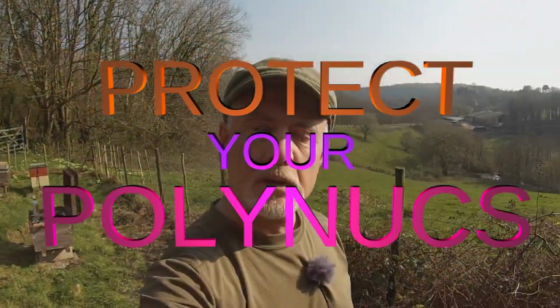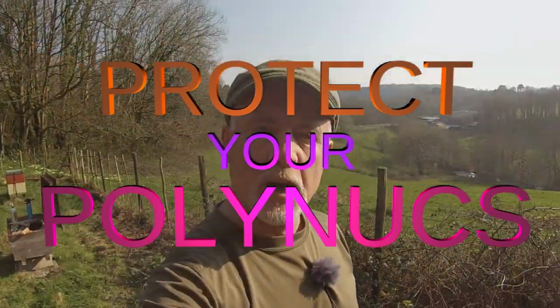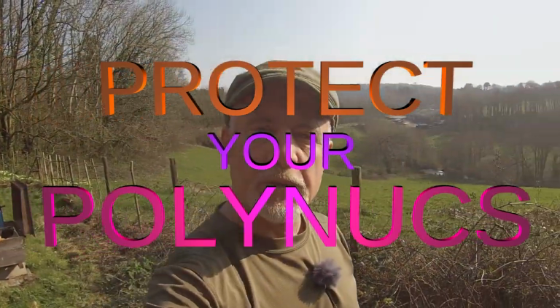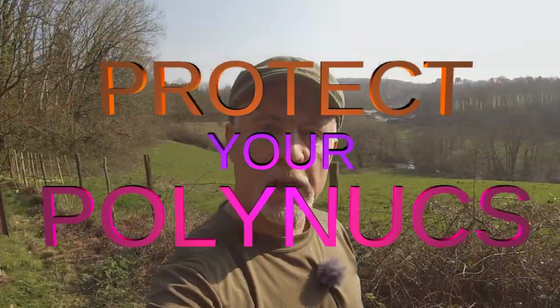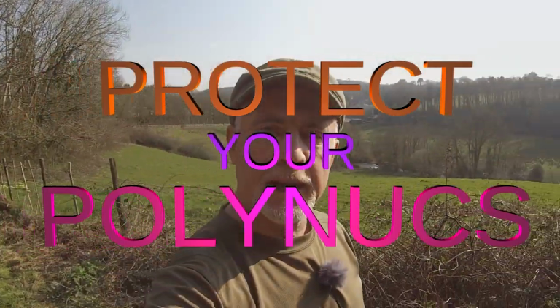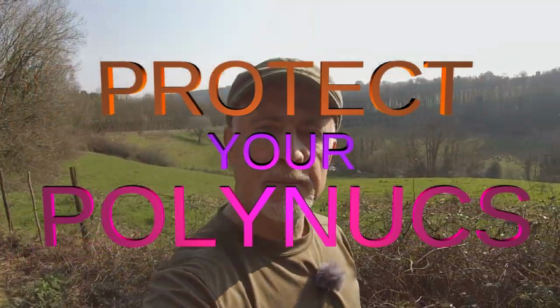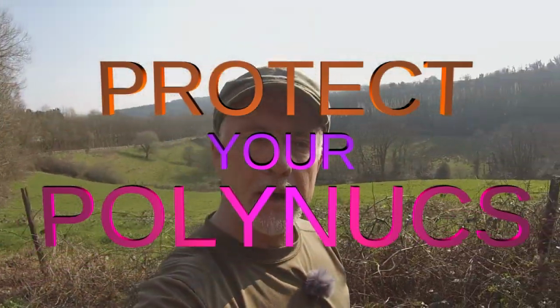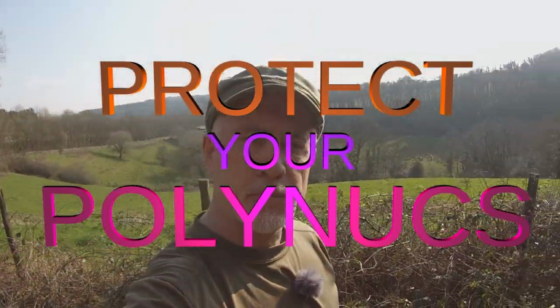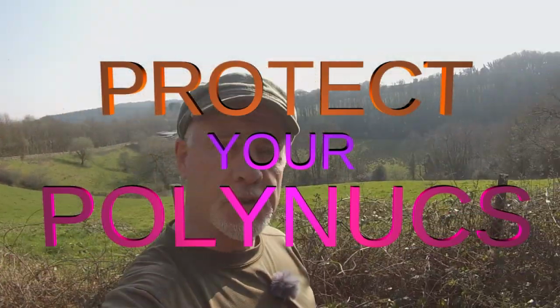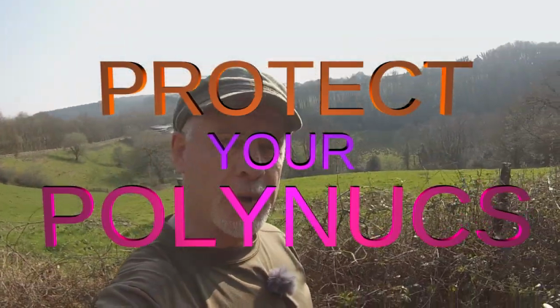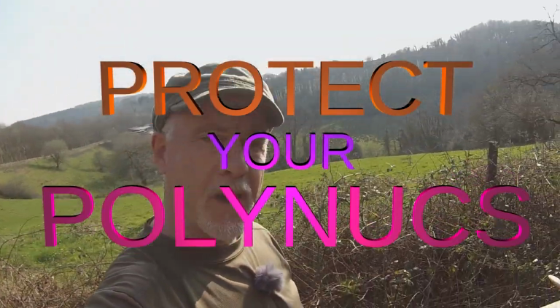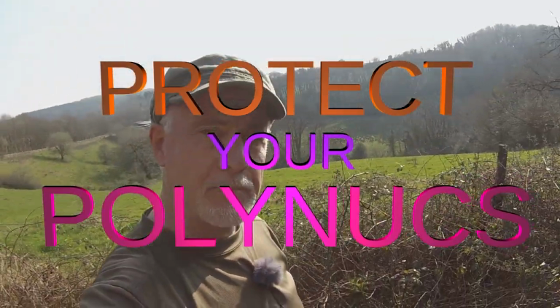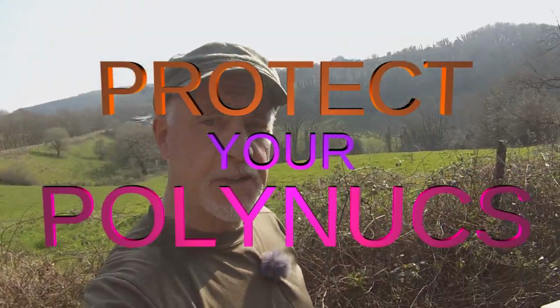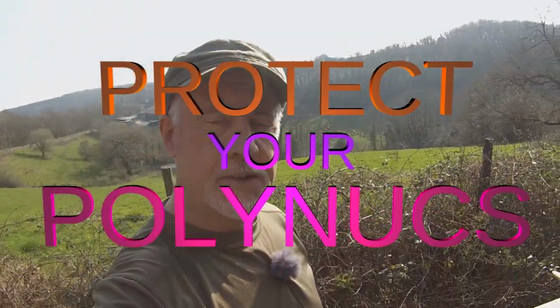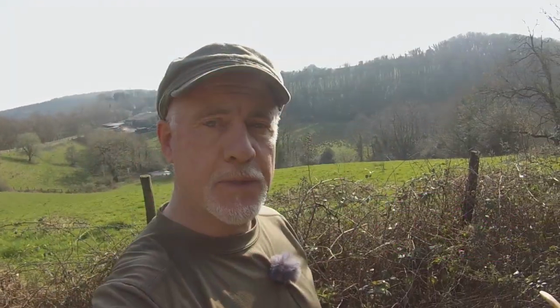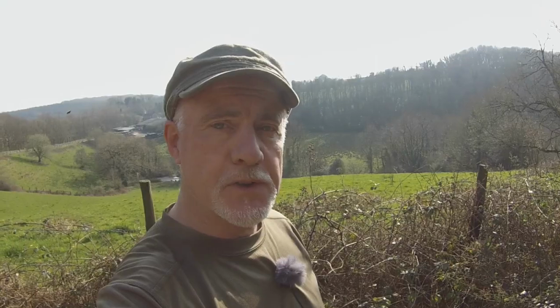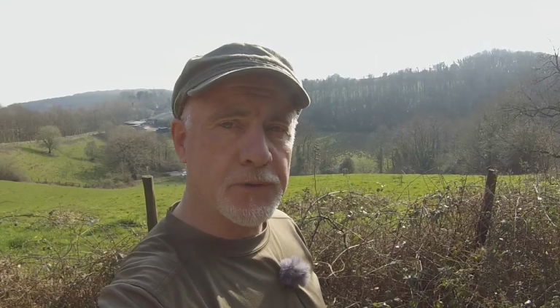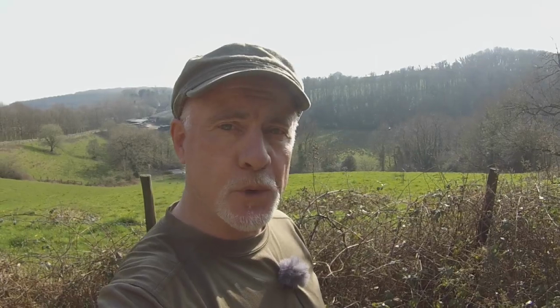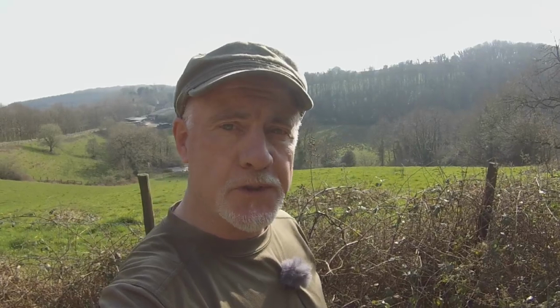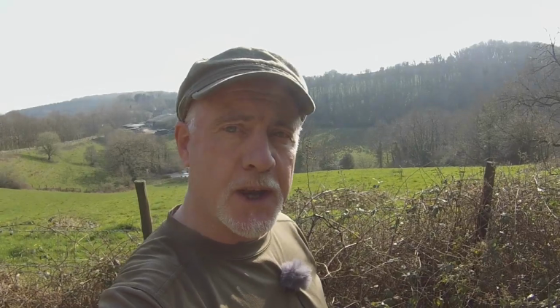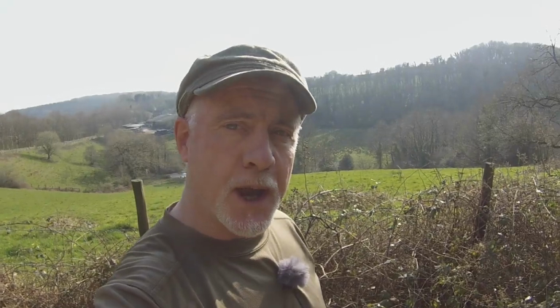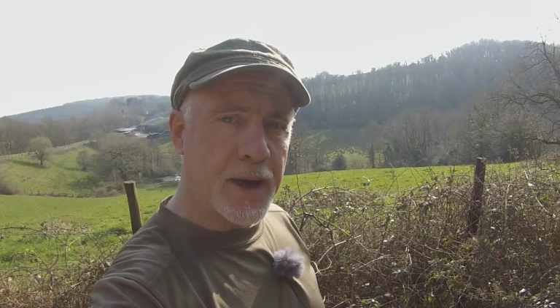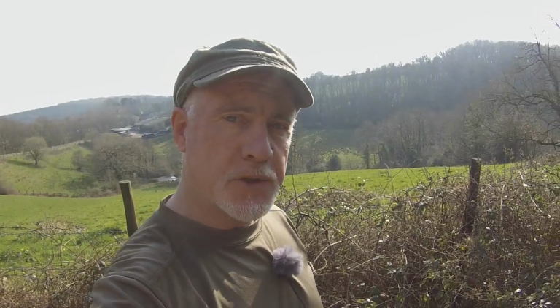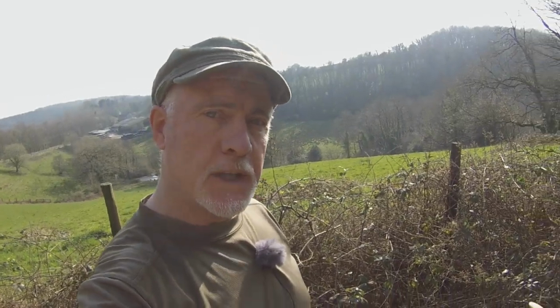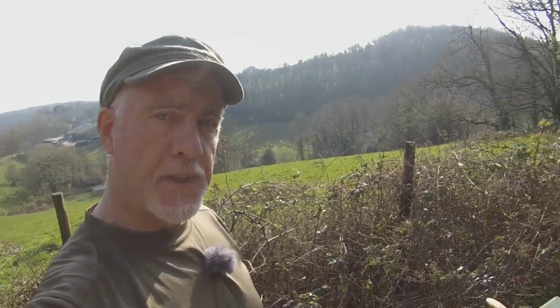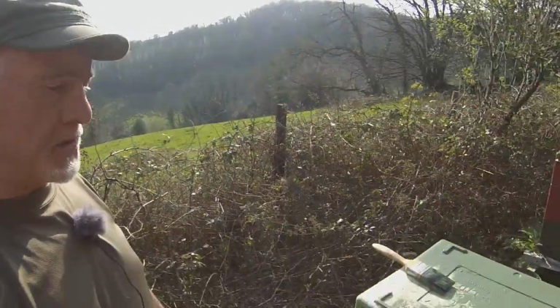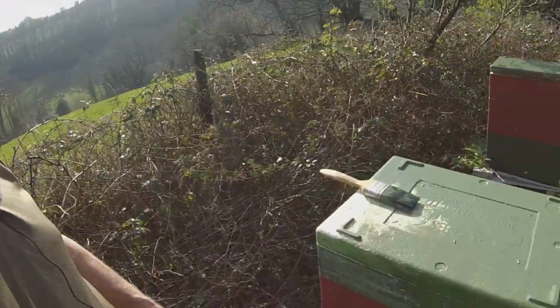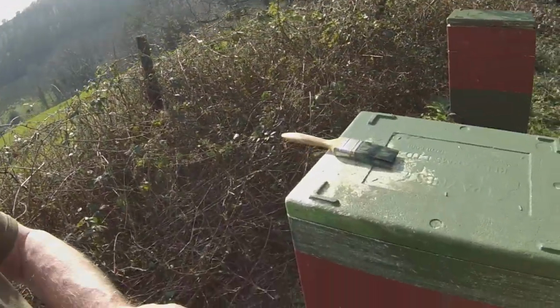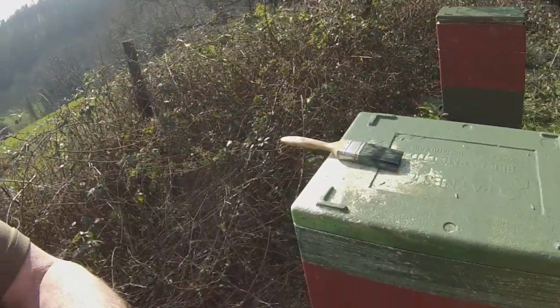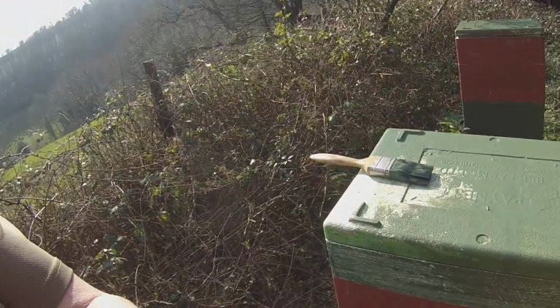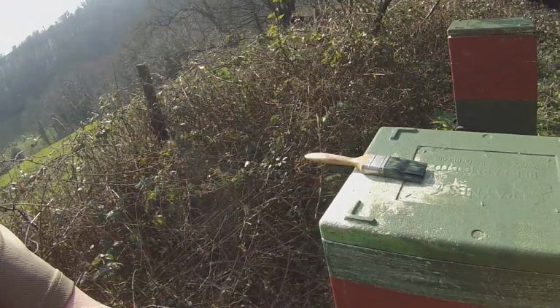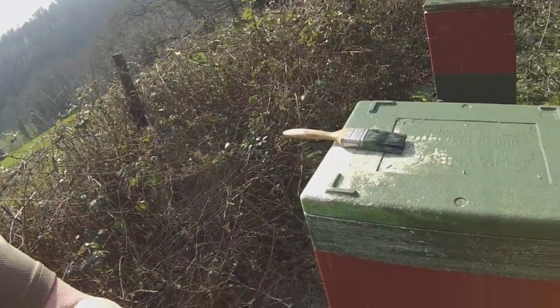Hi, Phil Chandler here. I'm just doing a bit of hive maintenance so I thought I'd say a few words about this type of hive in particular.